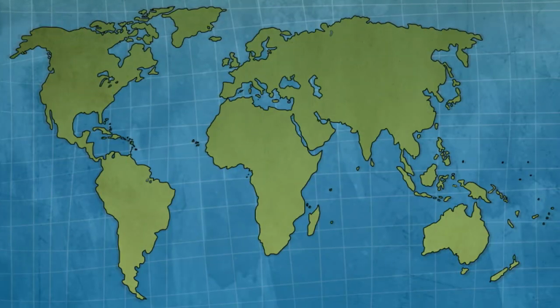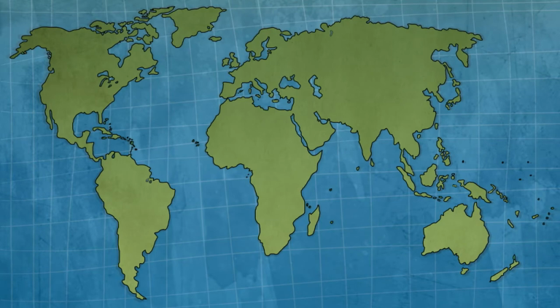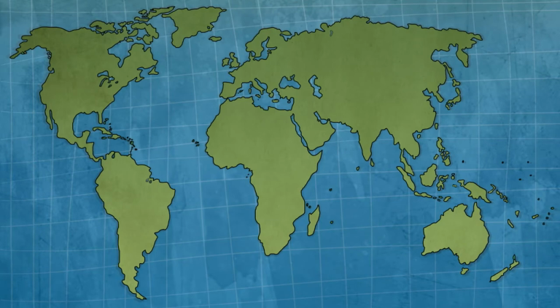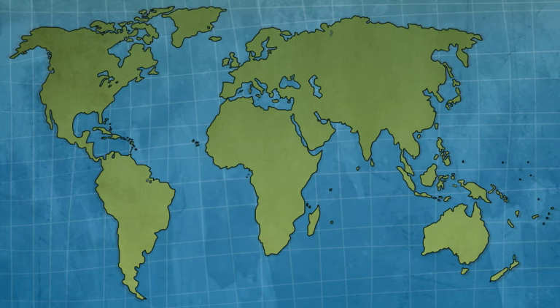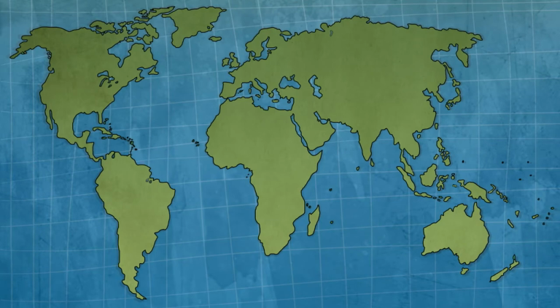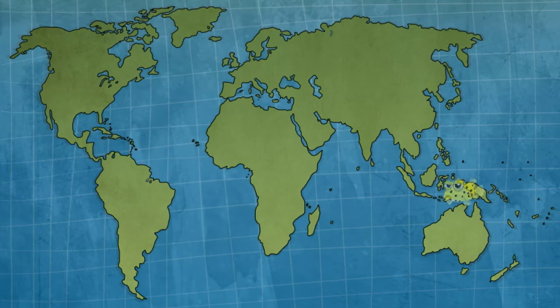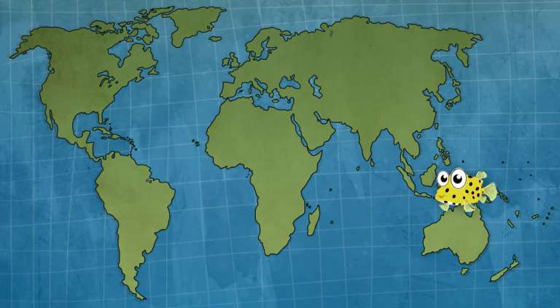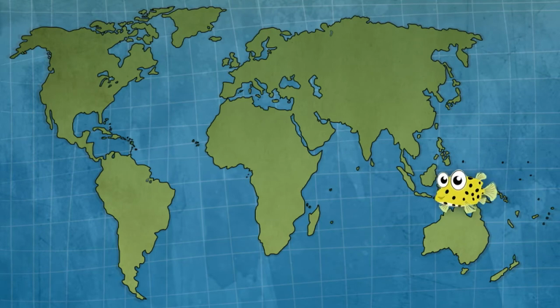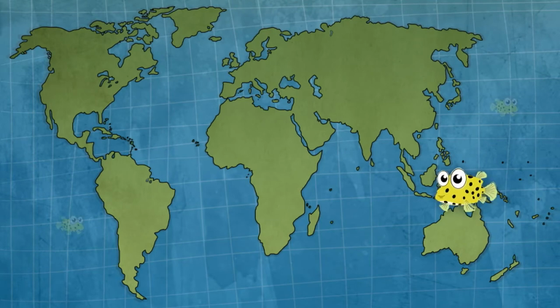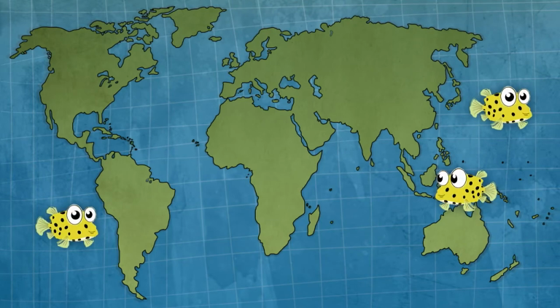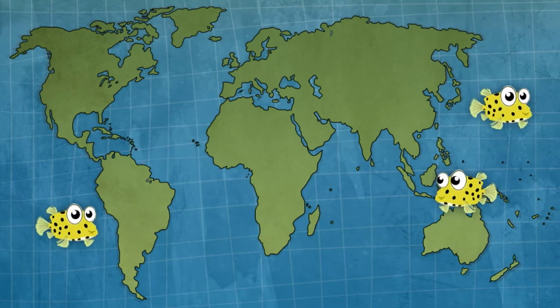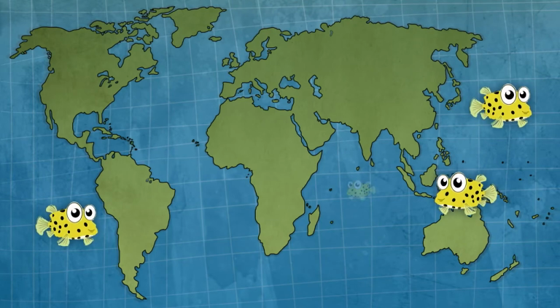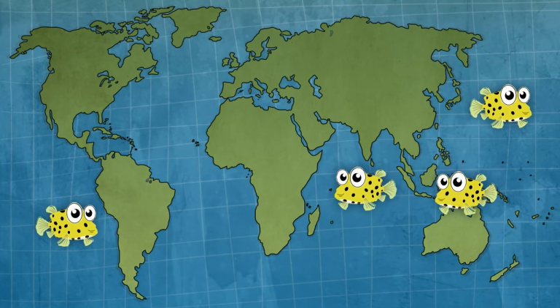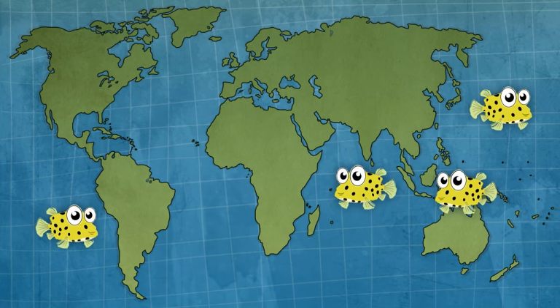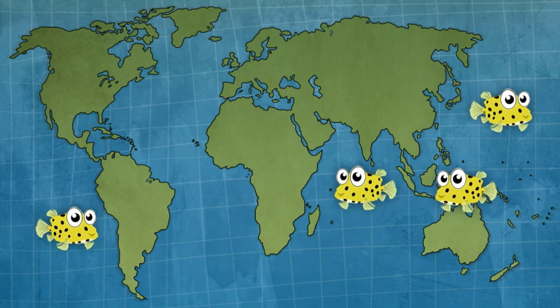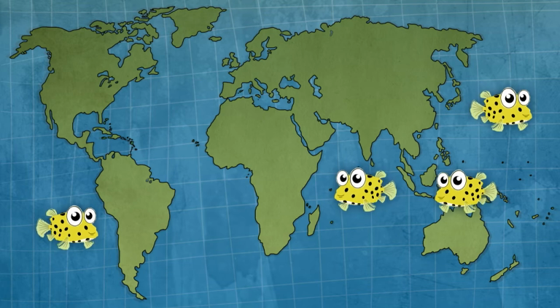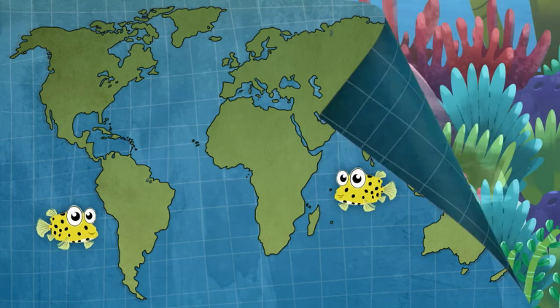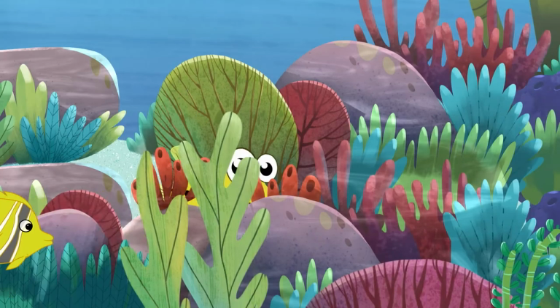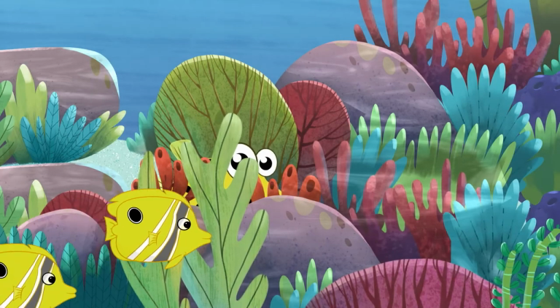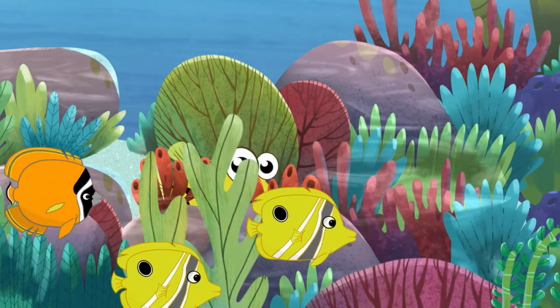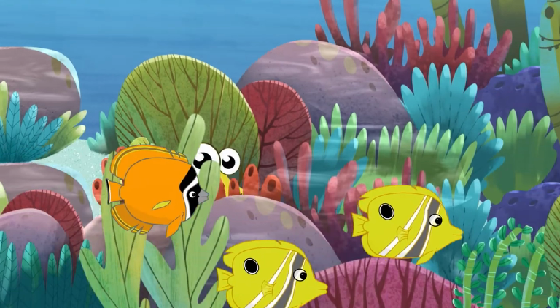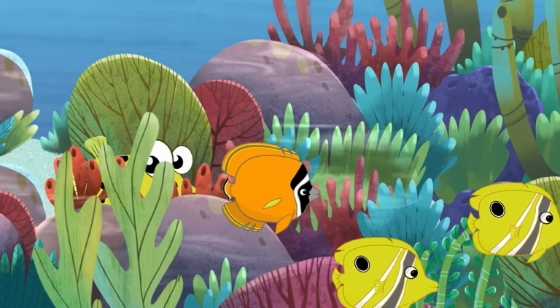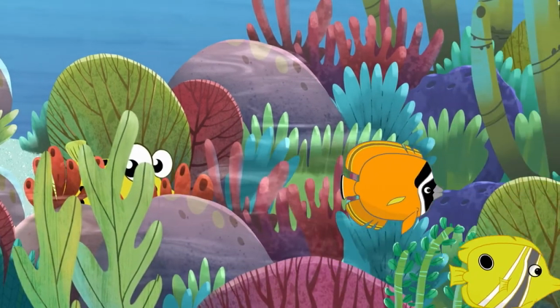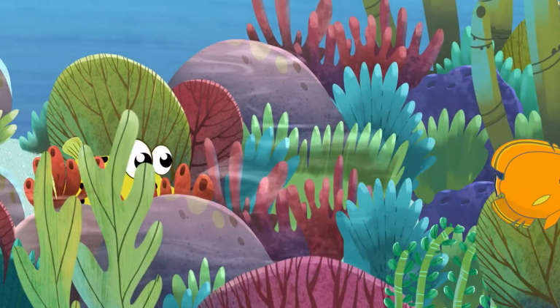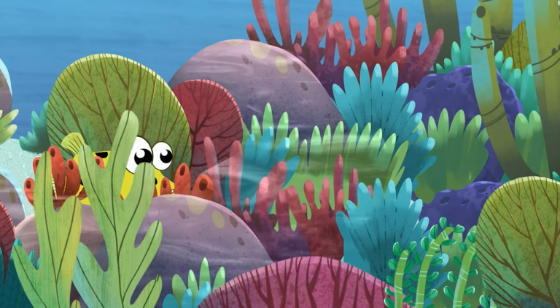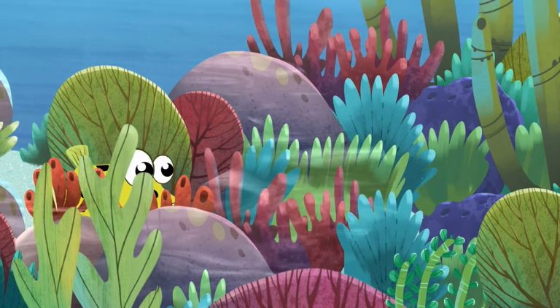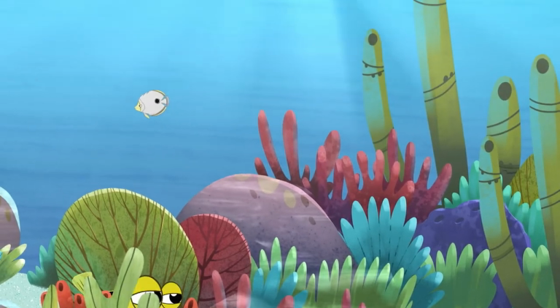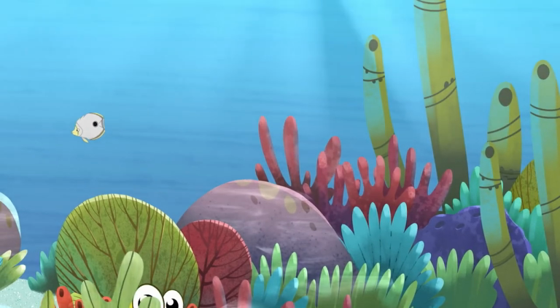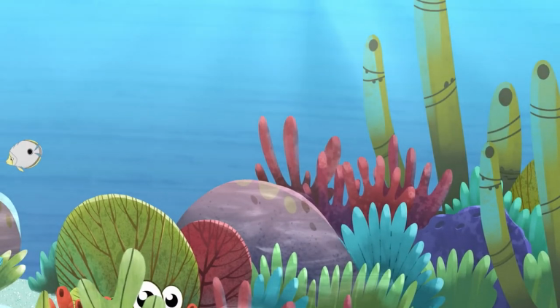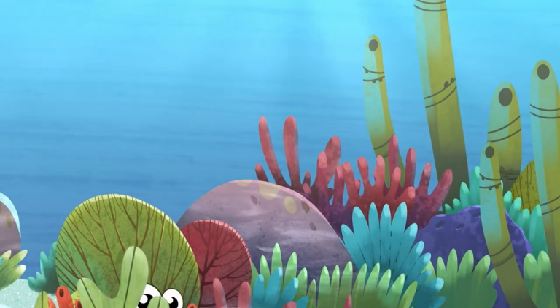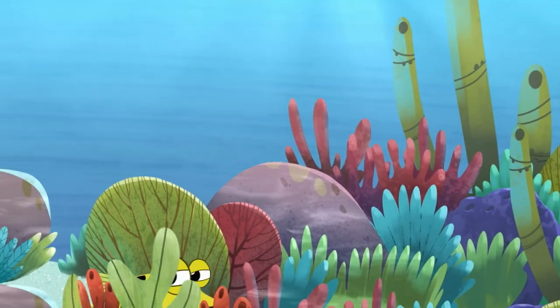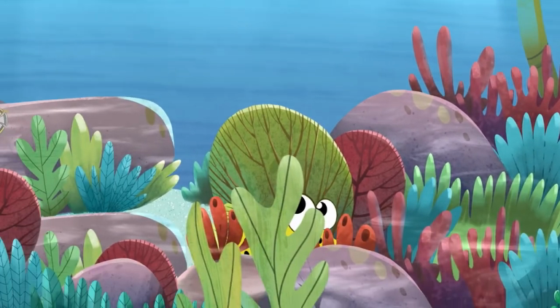Box fish live alone on the reefs of the north coast of Australia and in the Pacific and Indian Oceans. Reefs are safe places and great for playing hide and seek in. Ready or not, here I come!